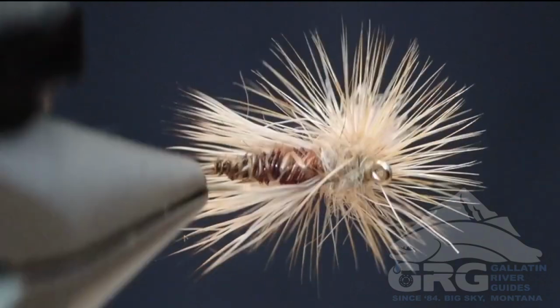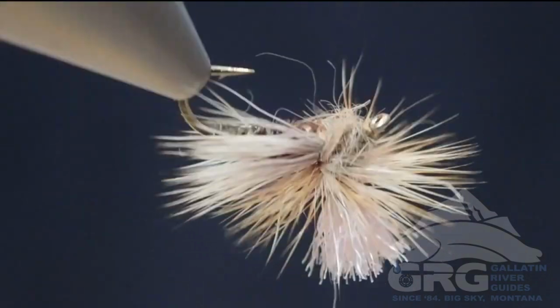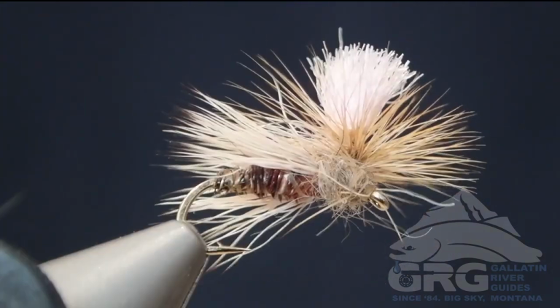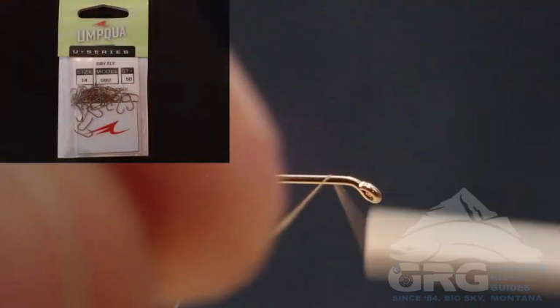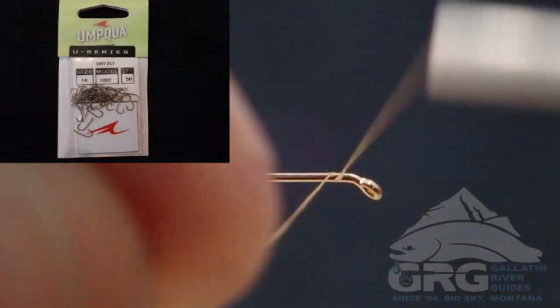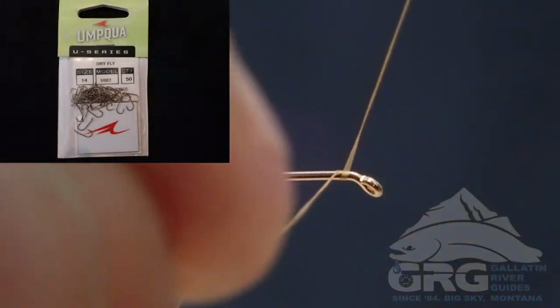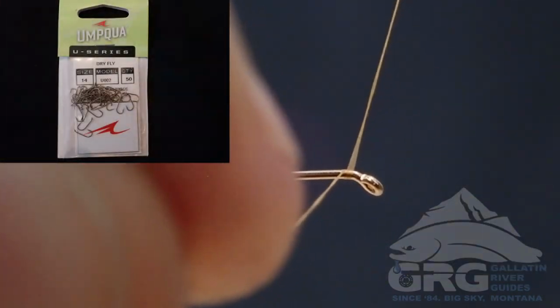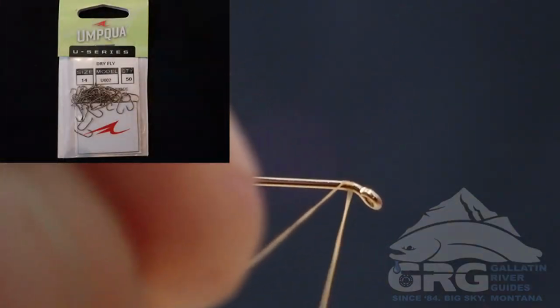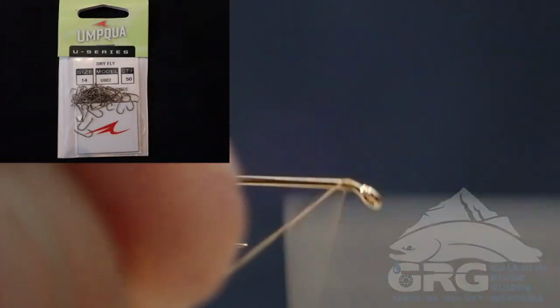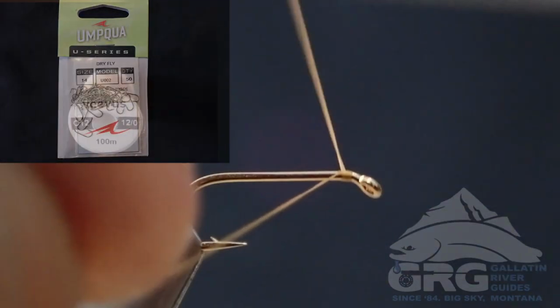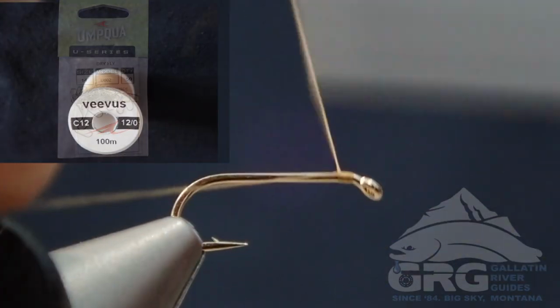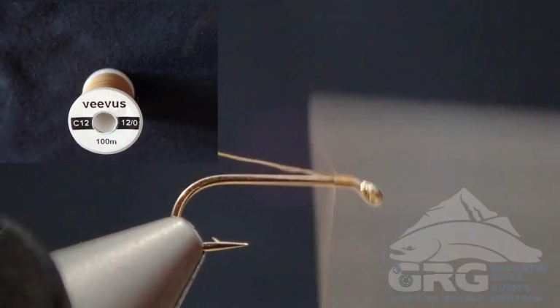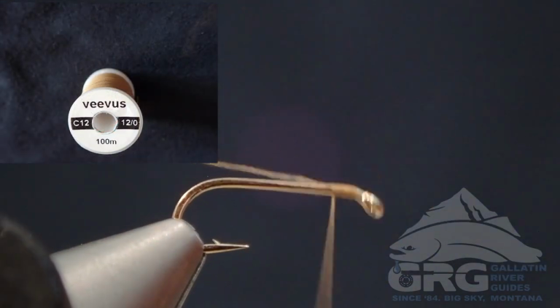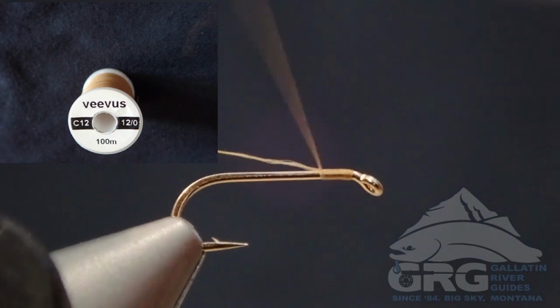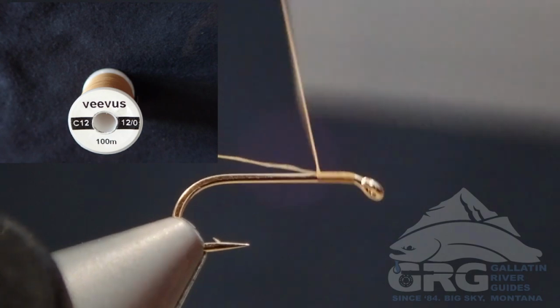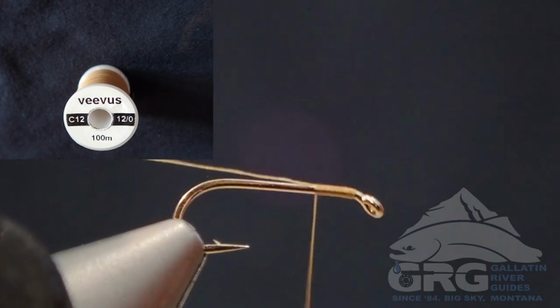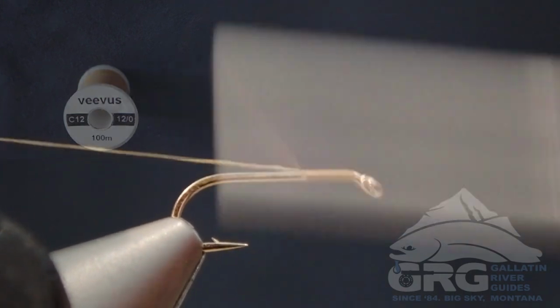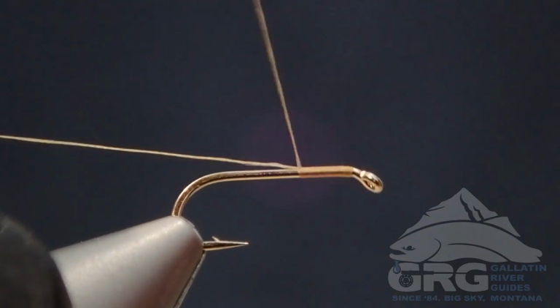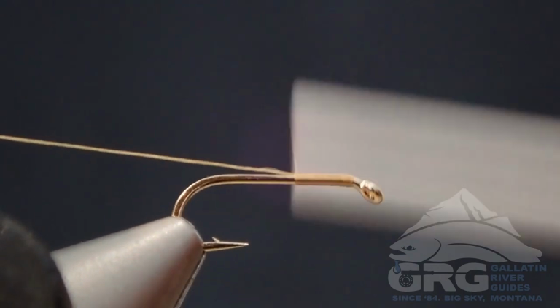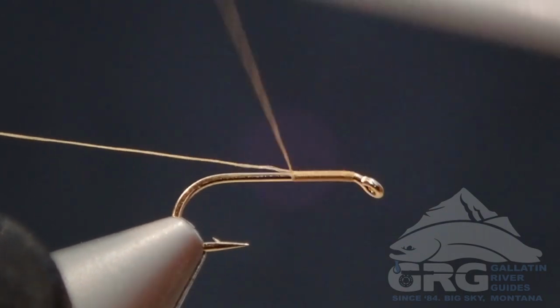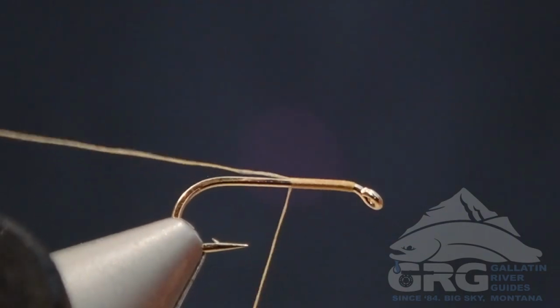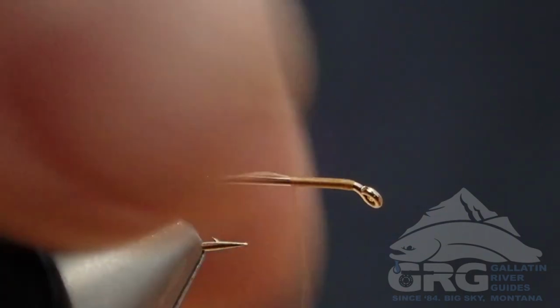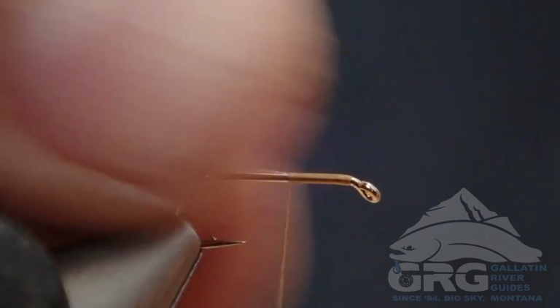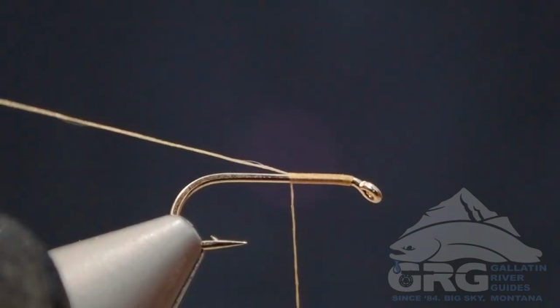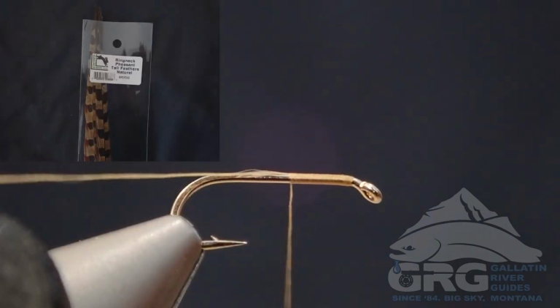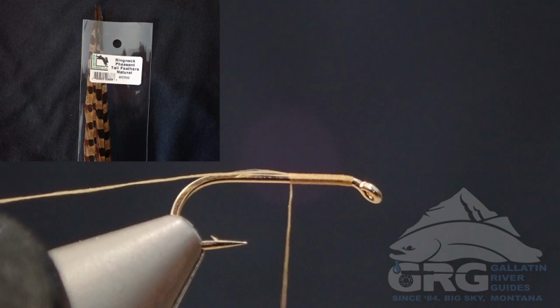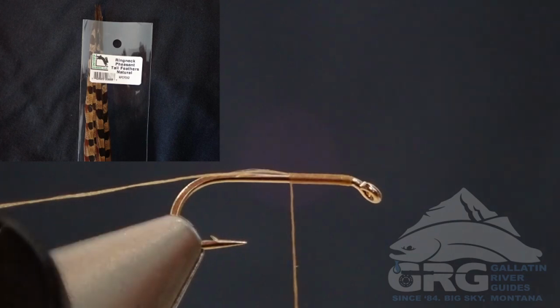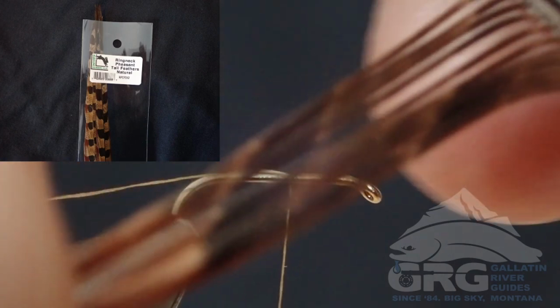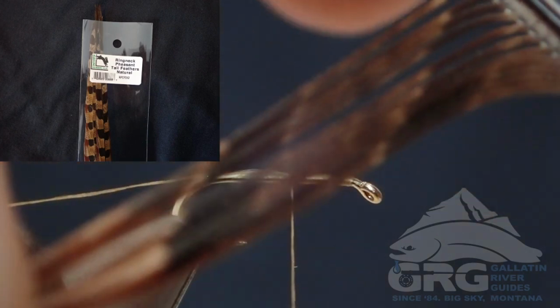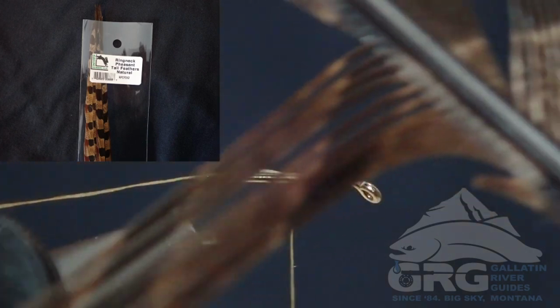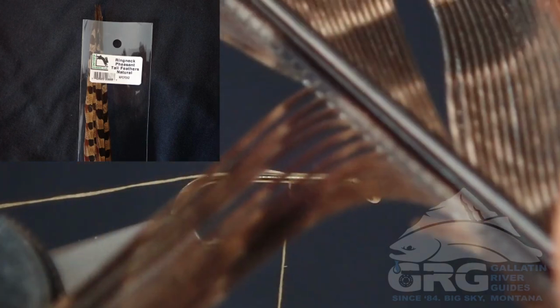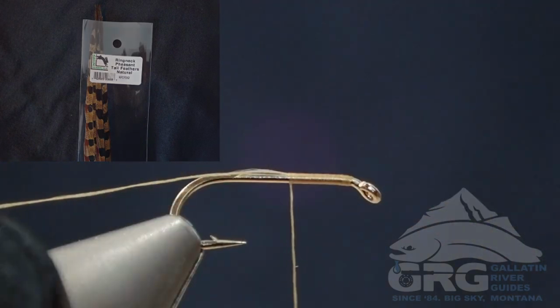We're going to start off with our thread at the eye of the hook, and then wrap down about to the mid shank. Notice that I'm leaving a tag of thread sticking out the back — we'll be using that later for a rib.